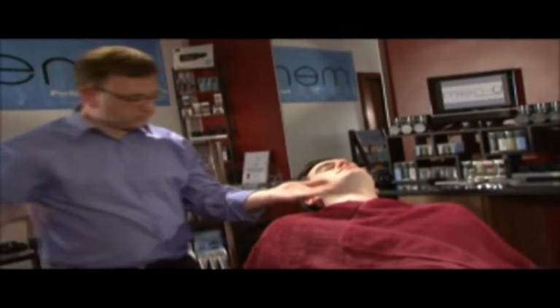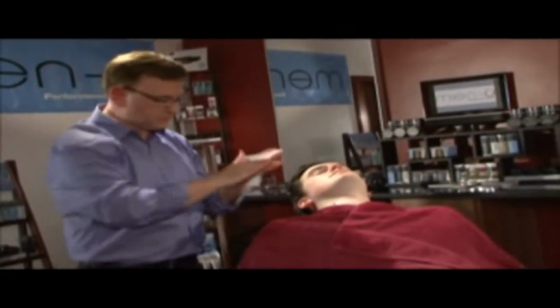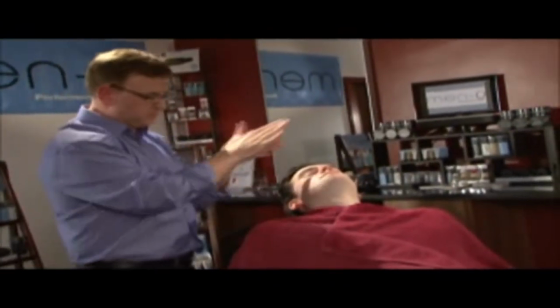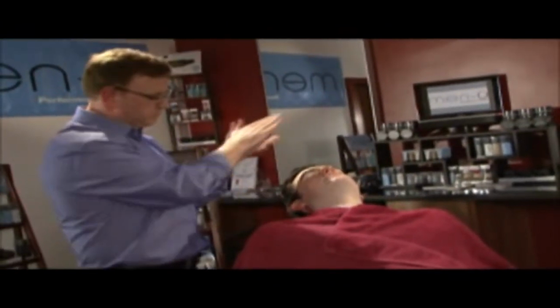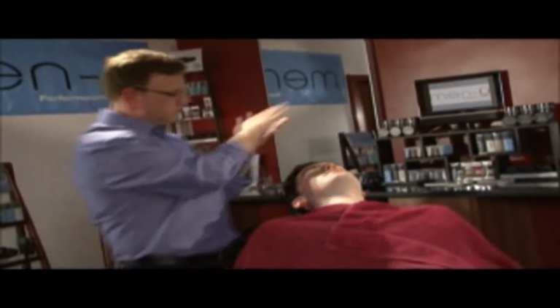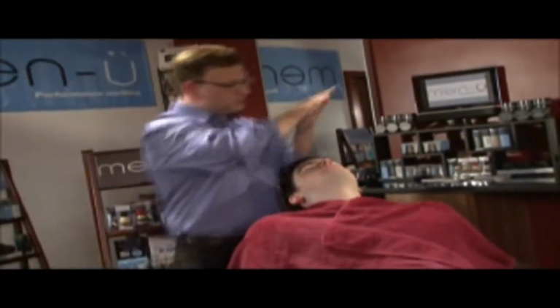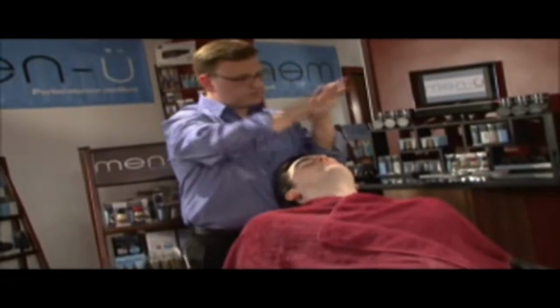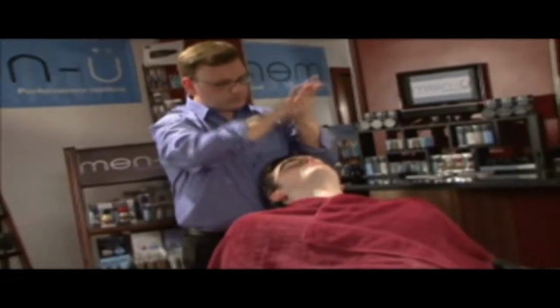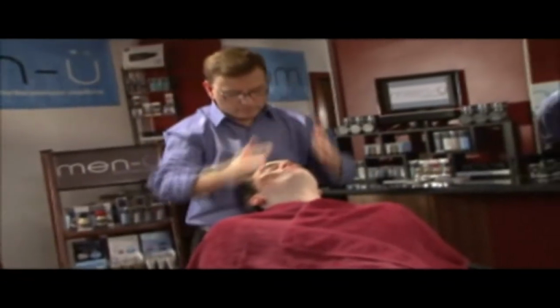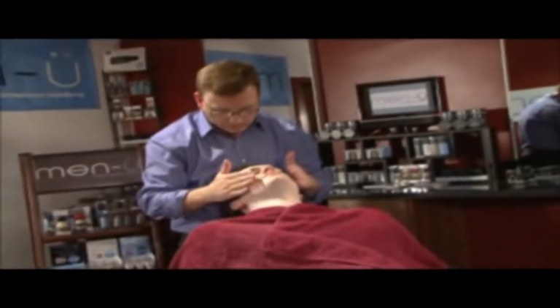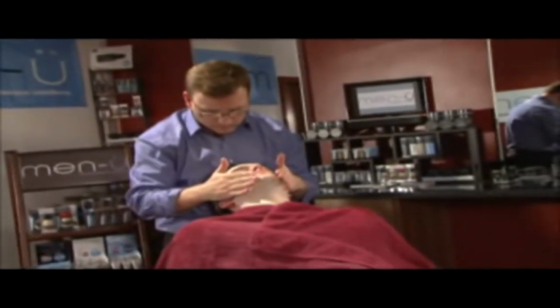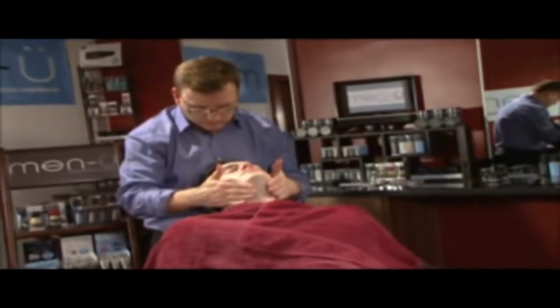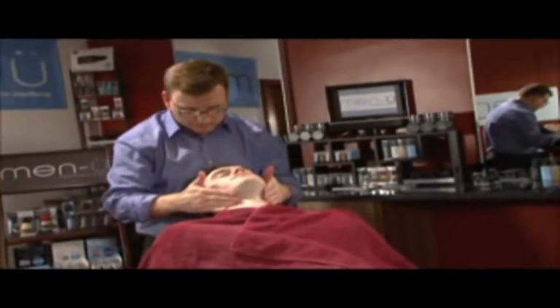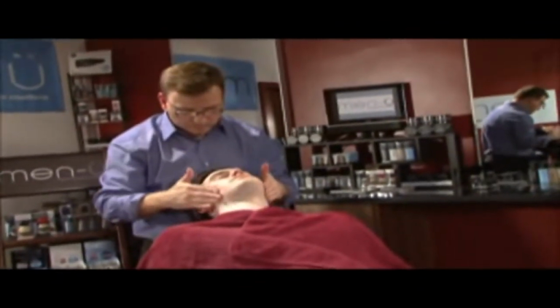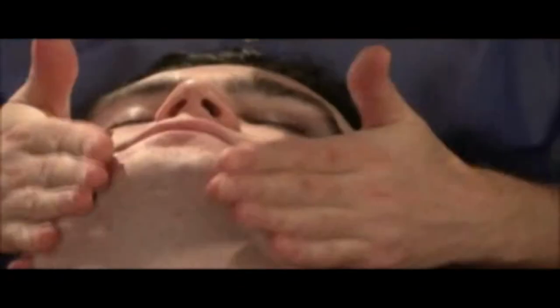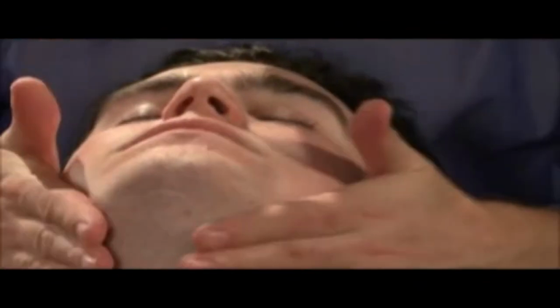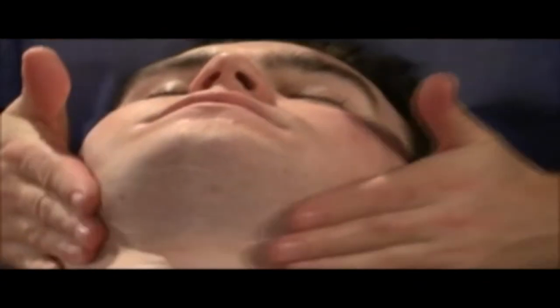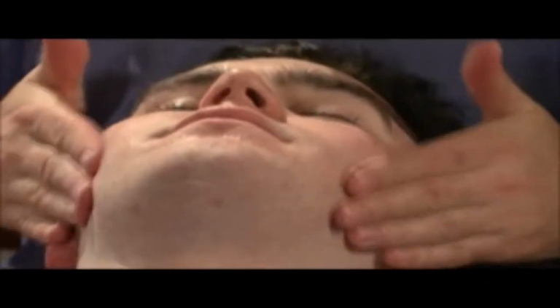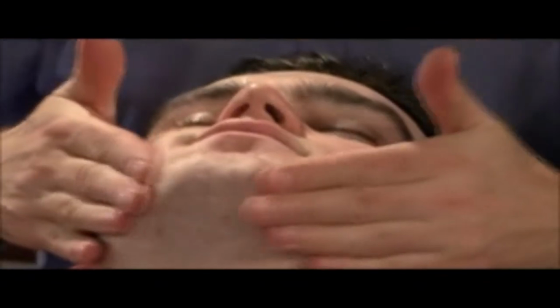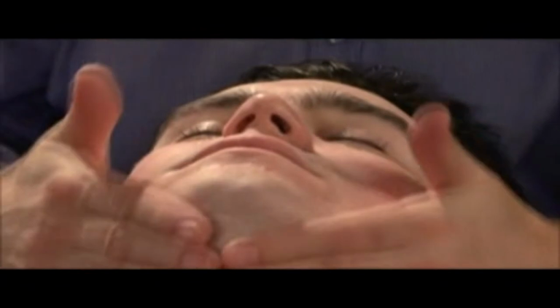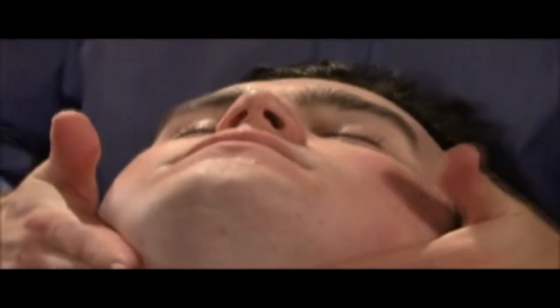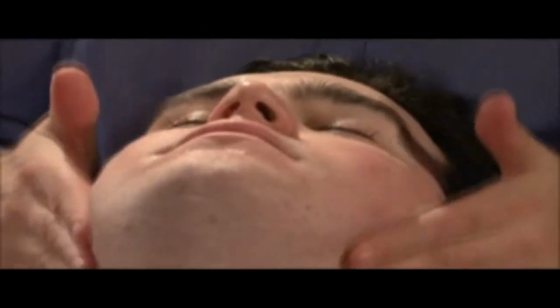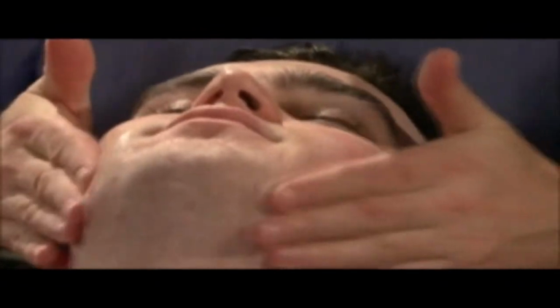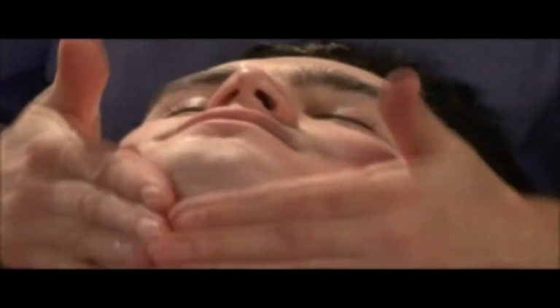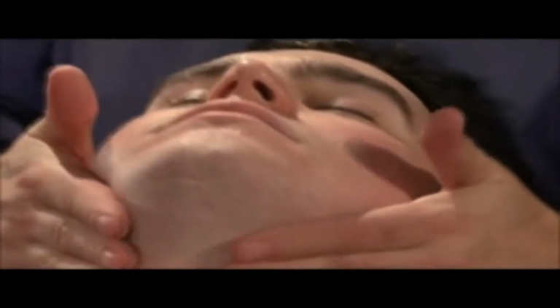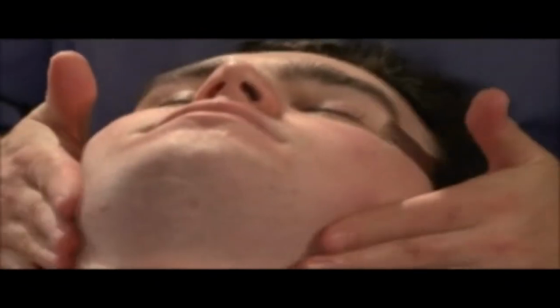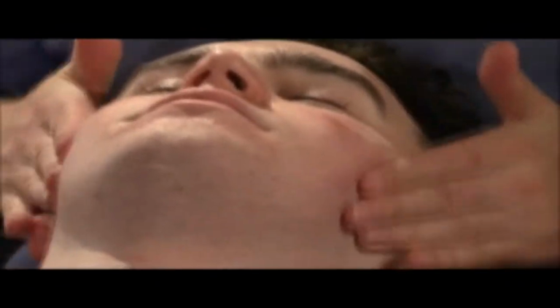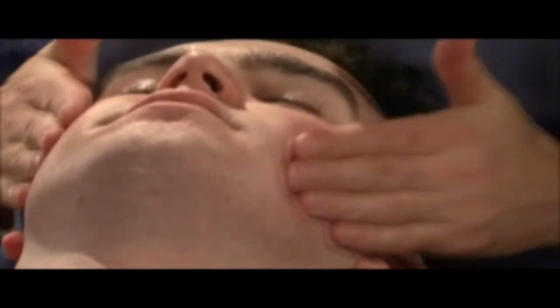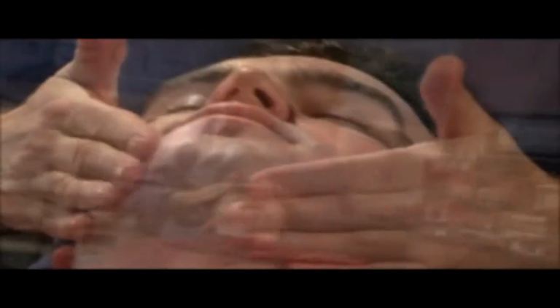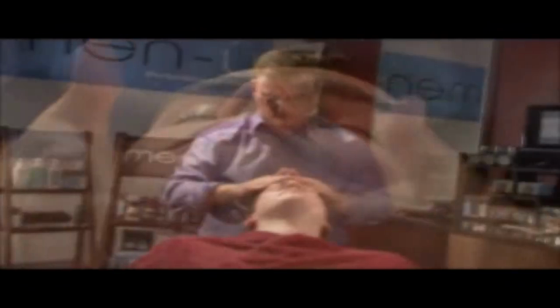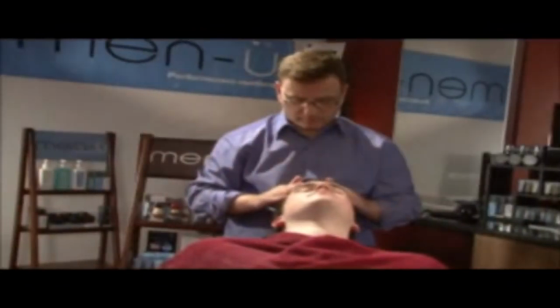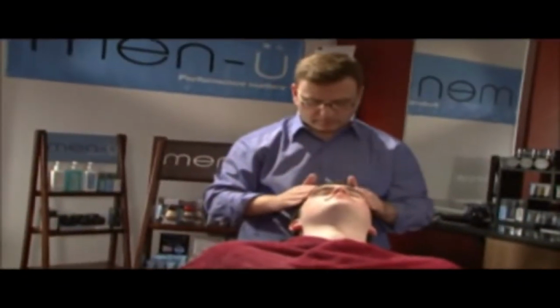Skin is left super soft. Shaving removes up to two layers of skin, which is just one of the reasons why it is so important to use a high-quality moisturizer after shaving.